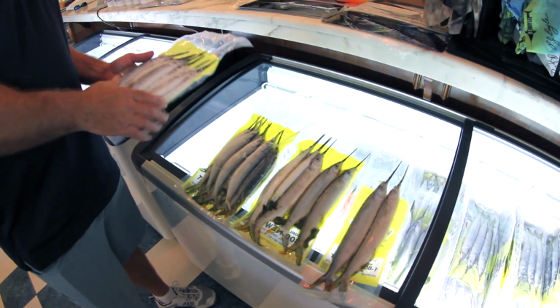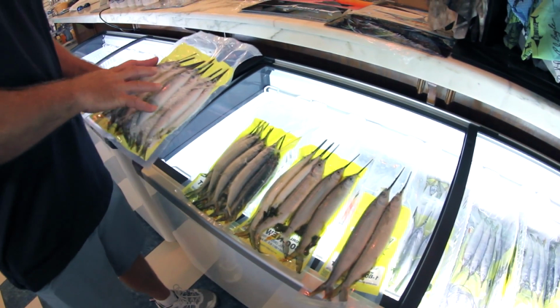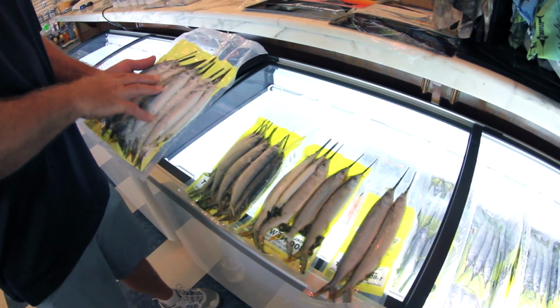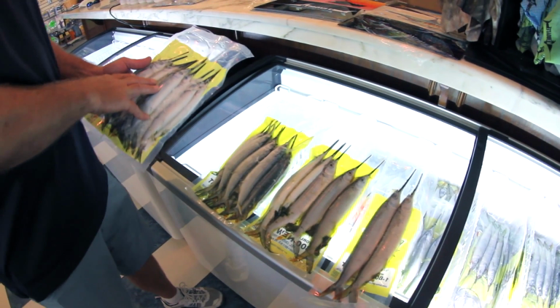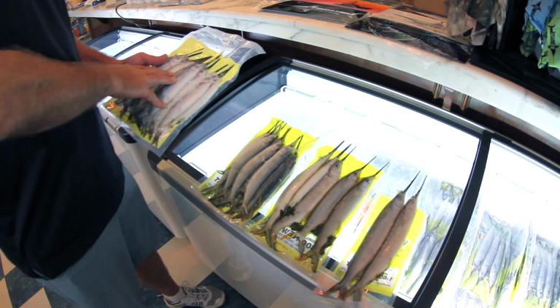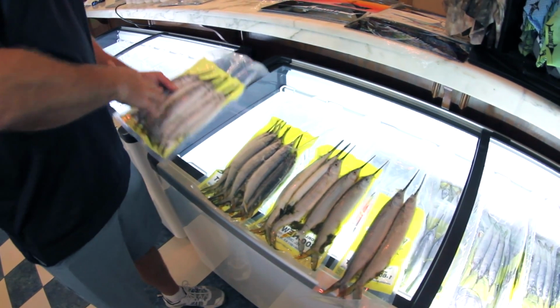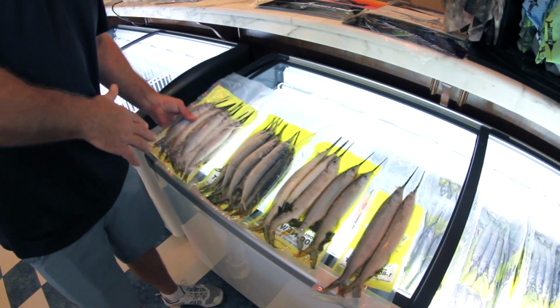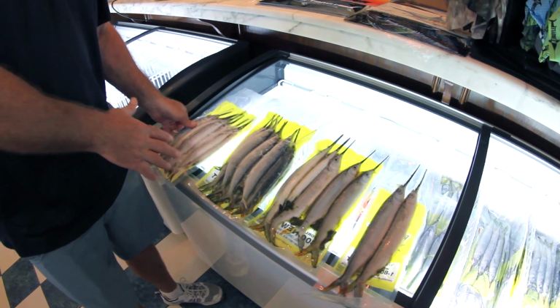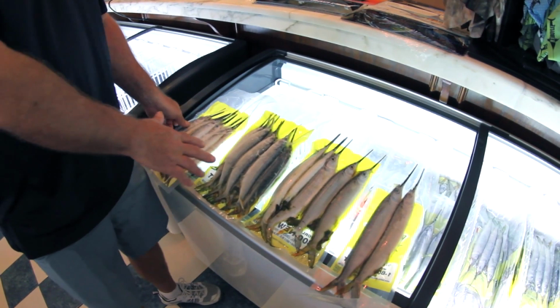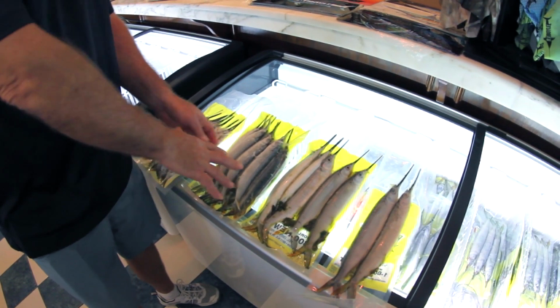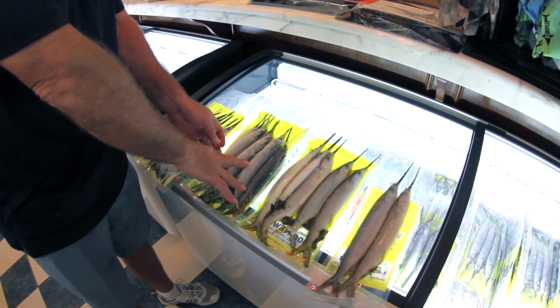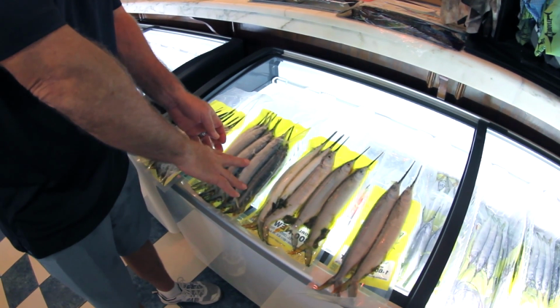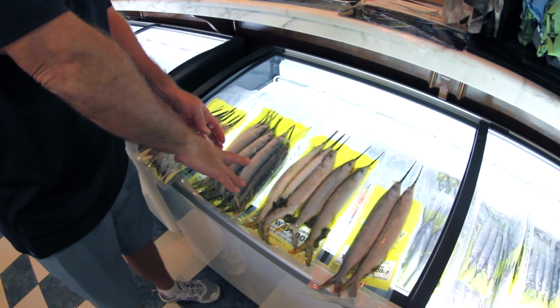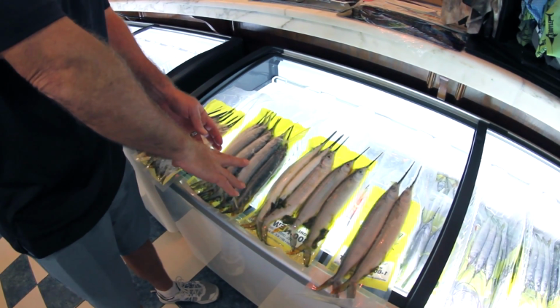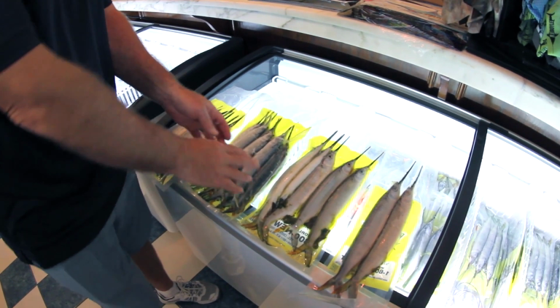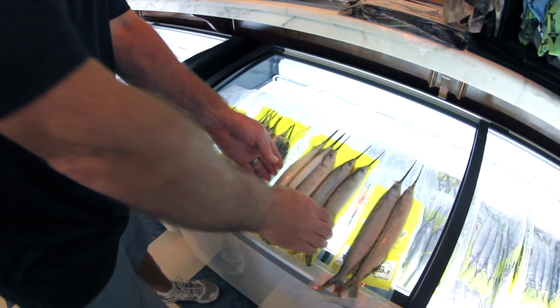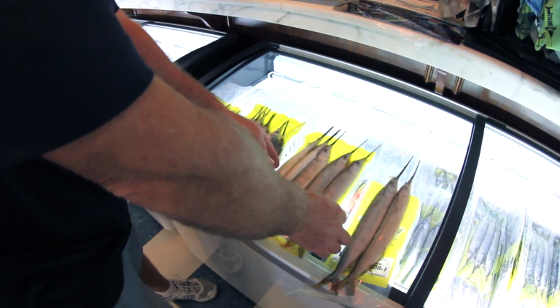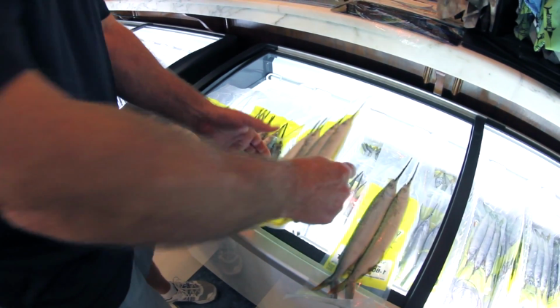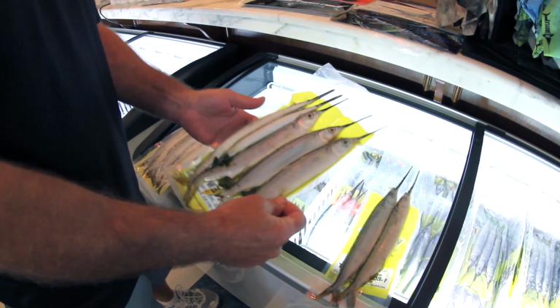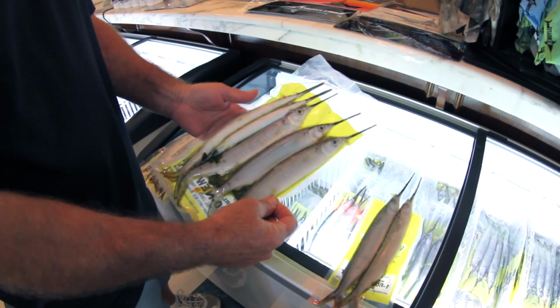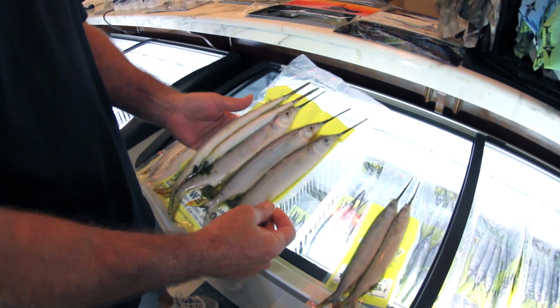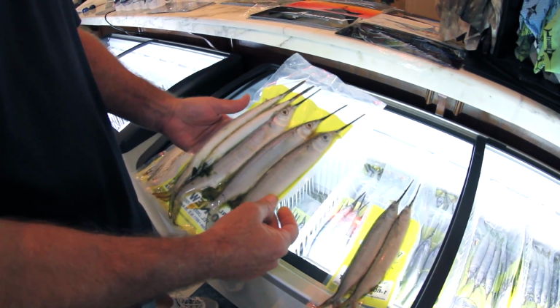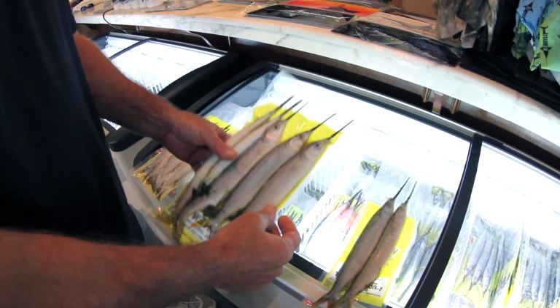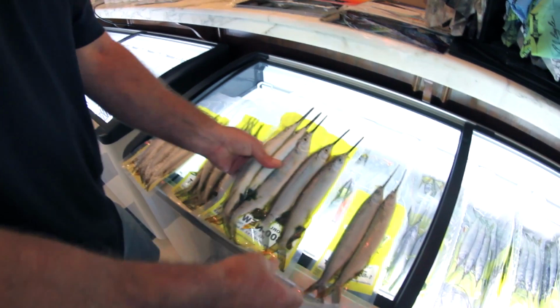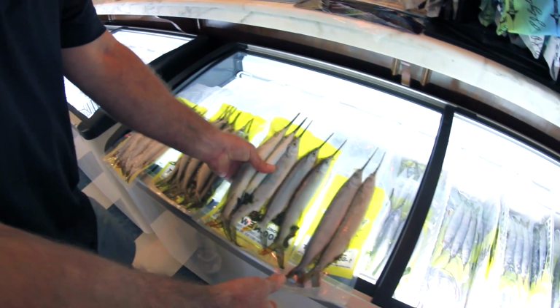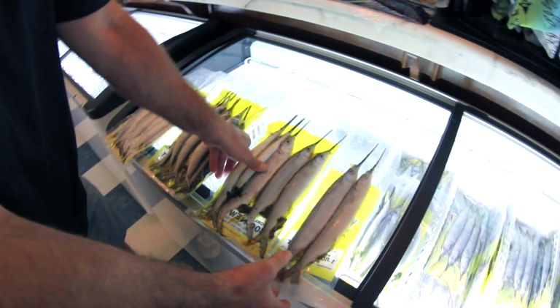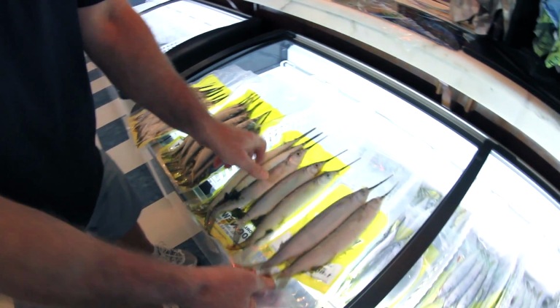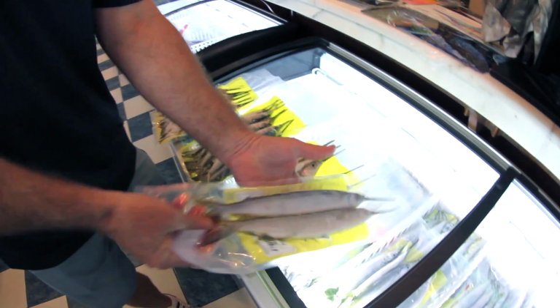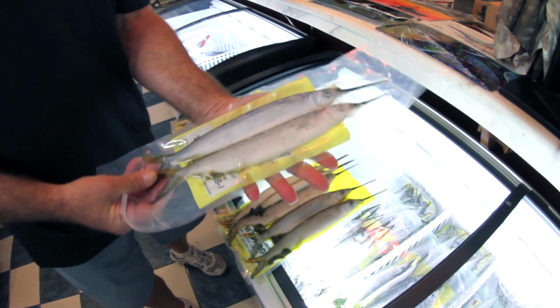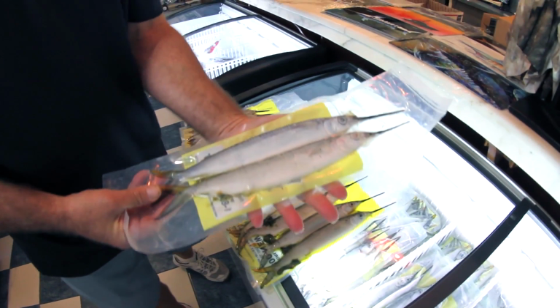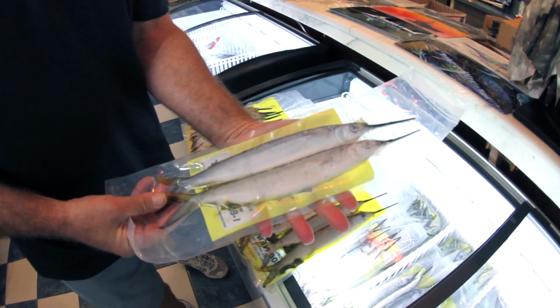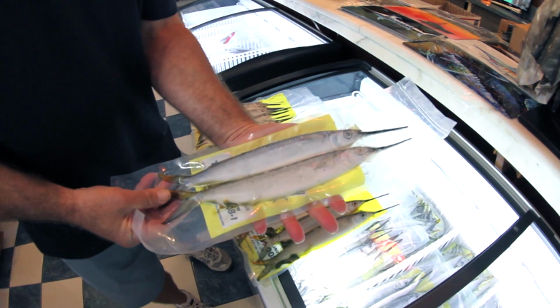You're going to have what's called small ballyhoos, you're going to have what's called a medium to large ballyhoo, then what's called a select ballyhoo, and then finally the biggest ballyhoos are going to be called horse ballyhoos.